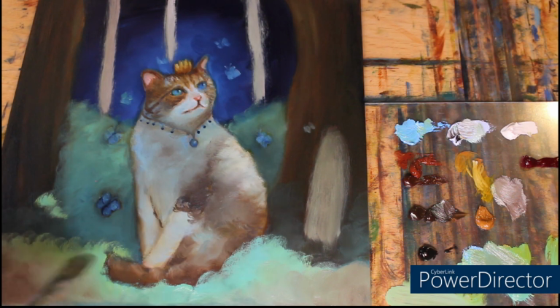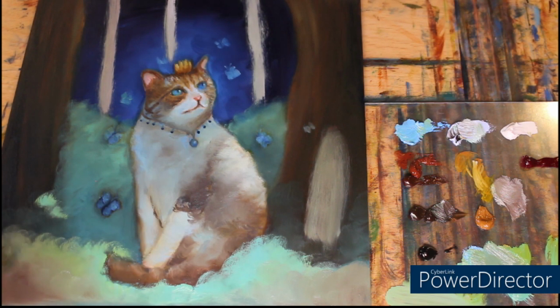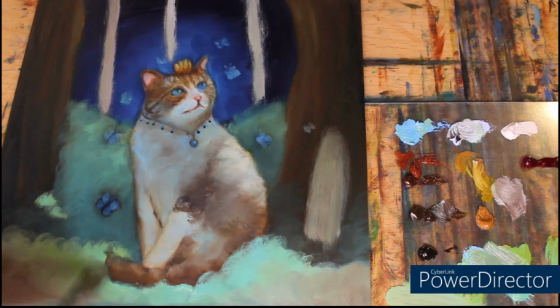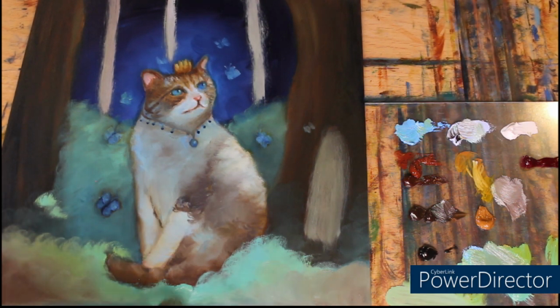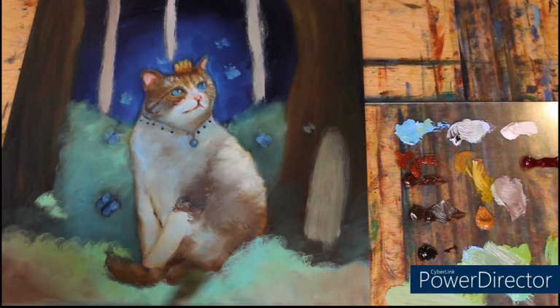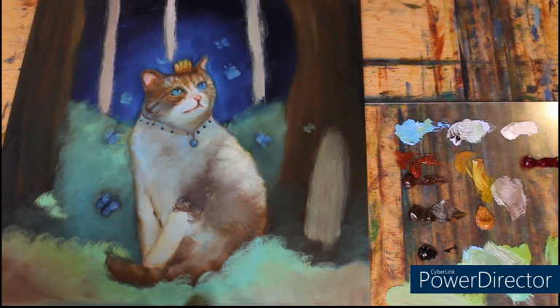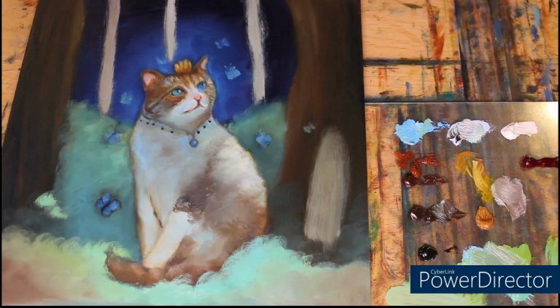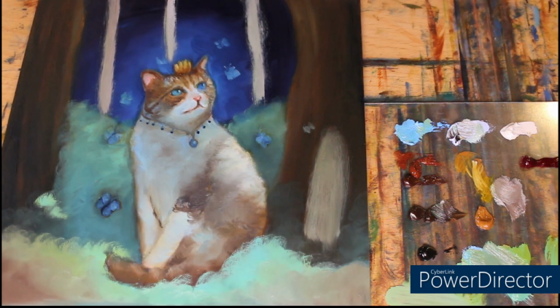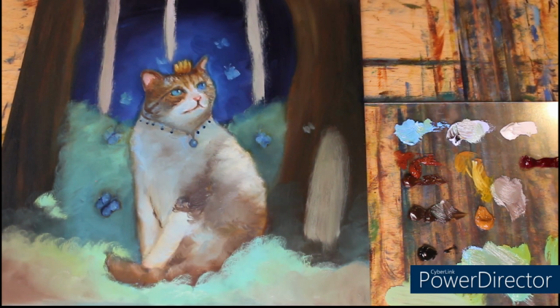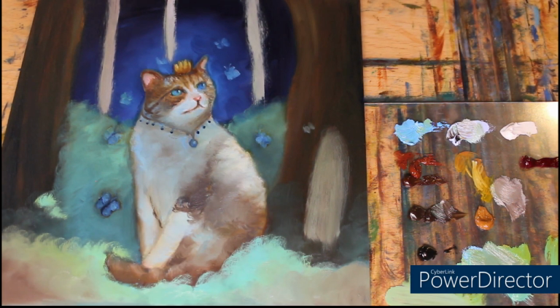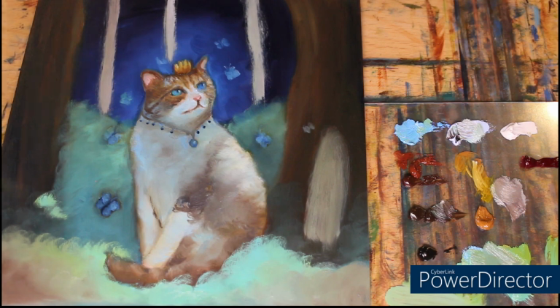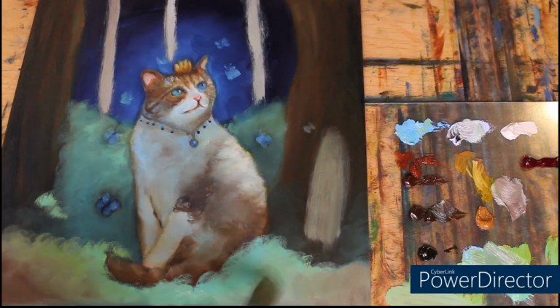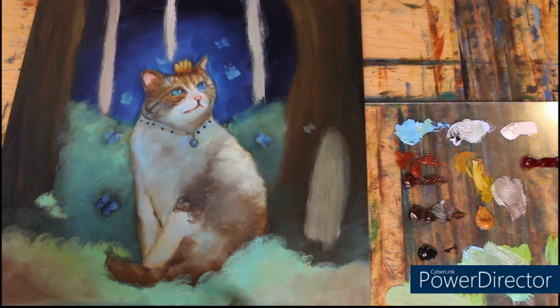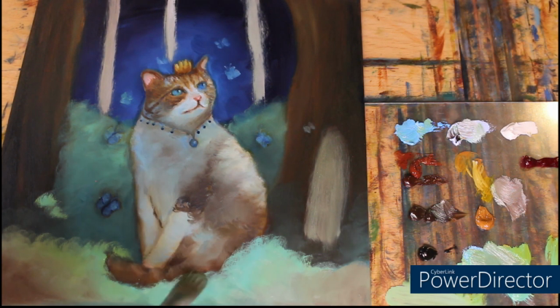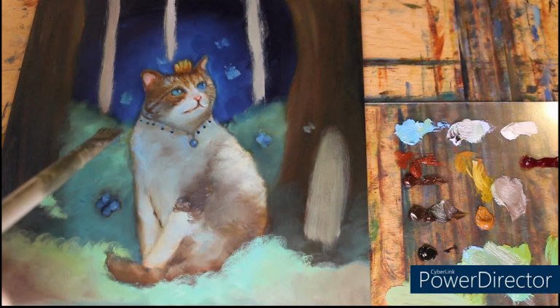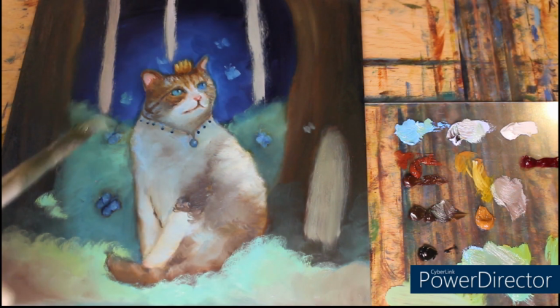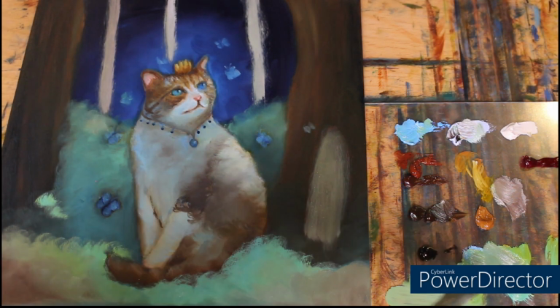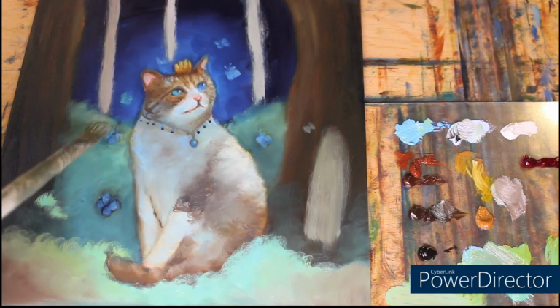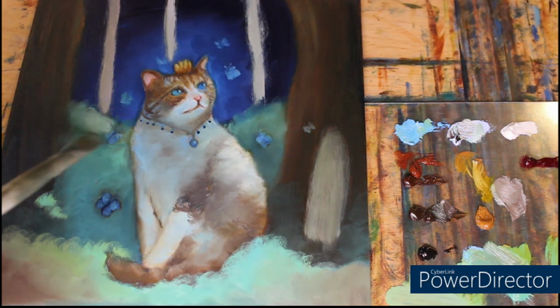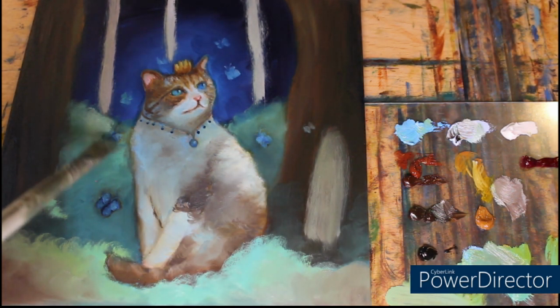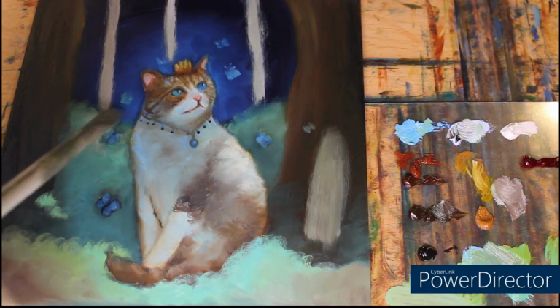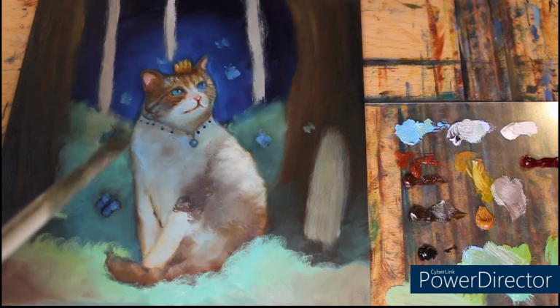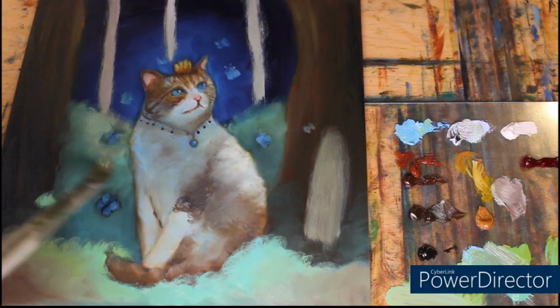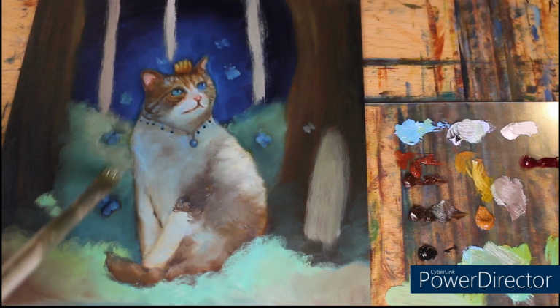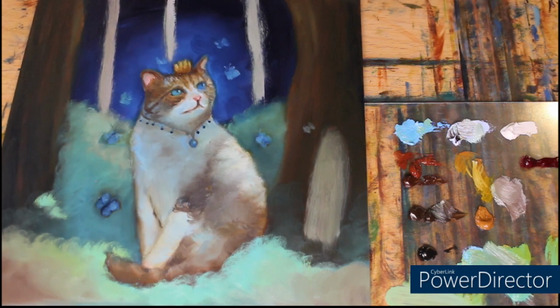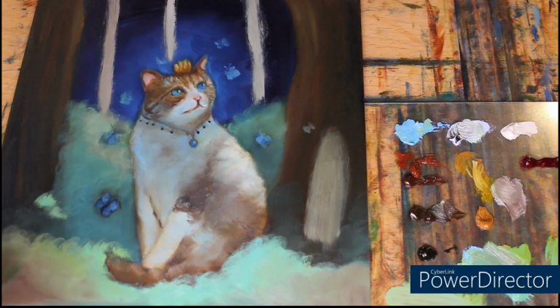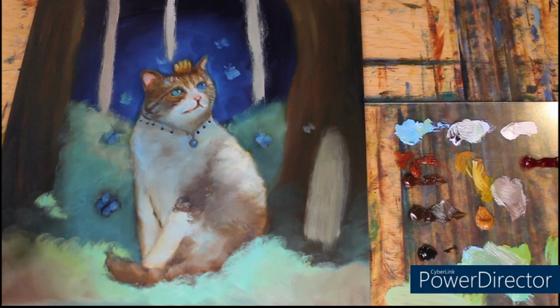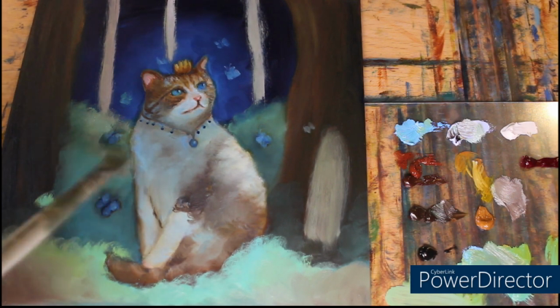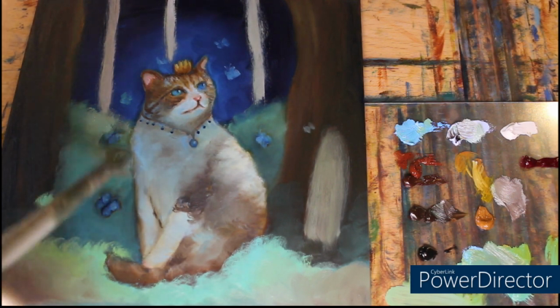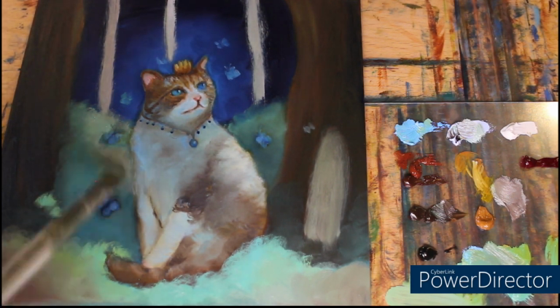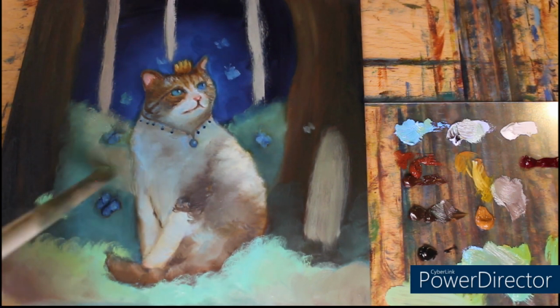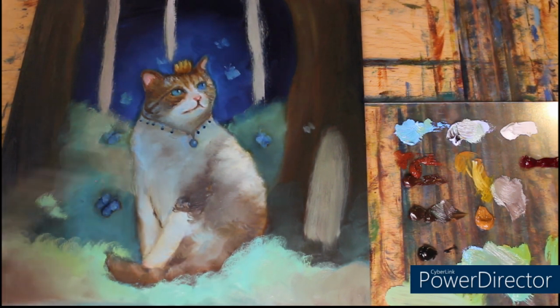Do let me know if you prefer vlogs or if you prefer the usual video where I chat and ramble about each painting — let me know which one you prefer. And I do apologise once again for my horrific singing; I actually regret it already.